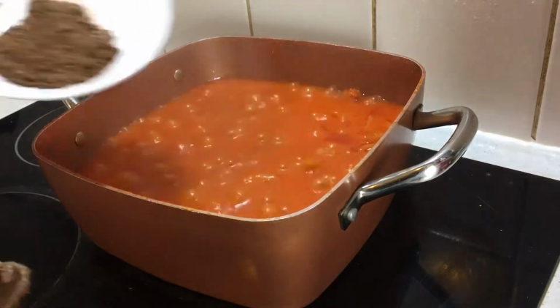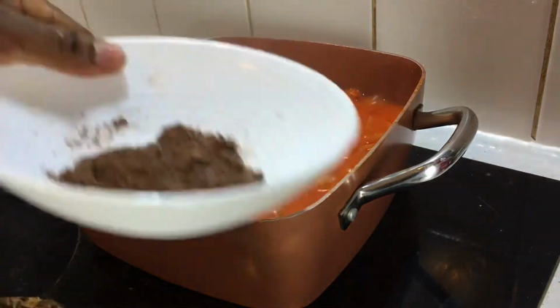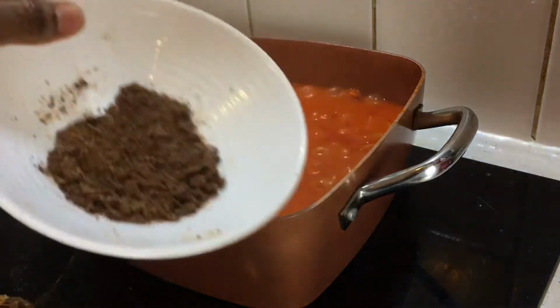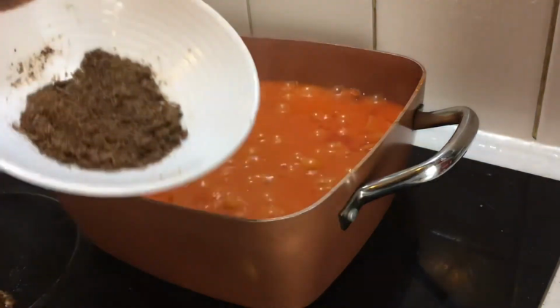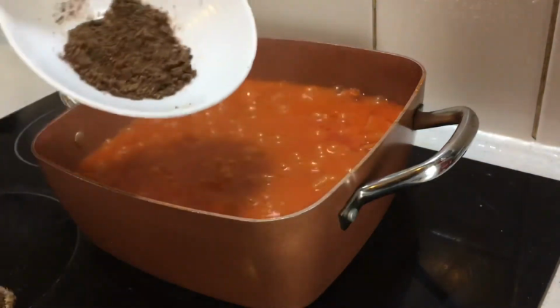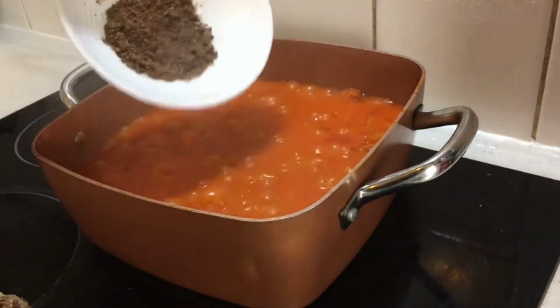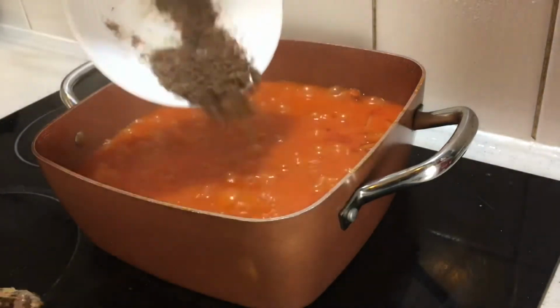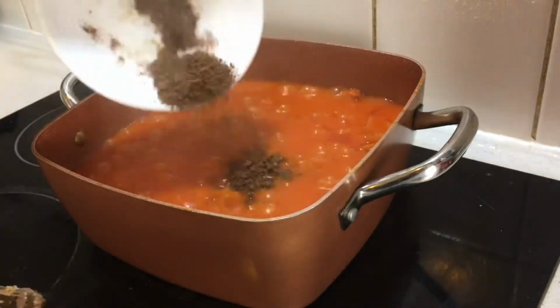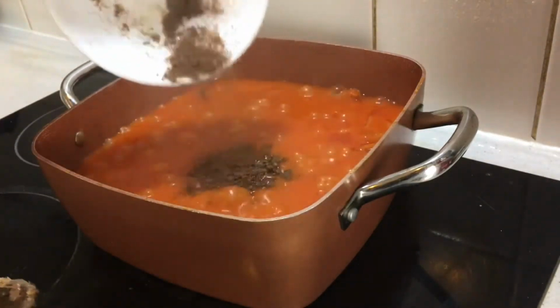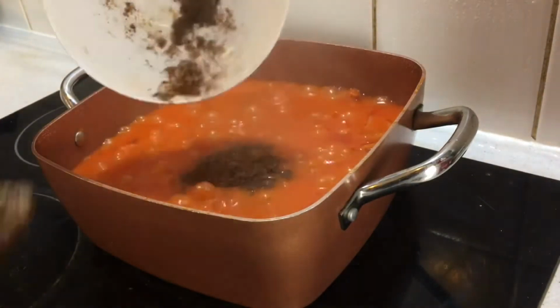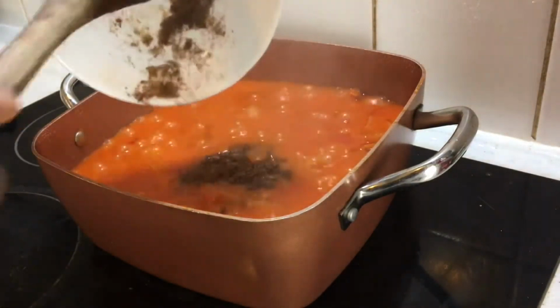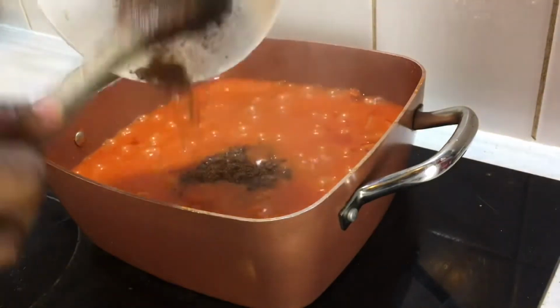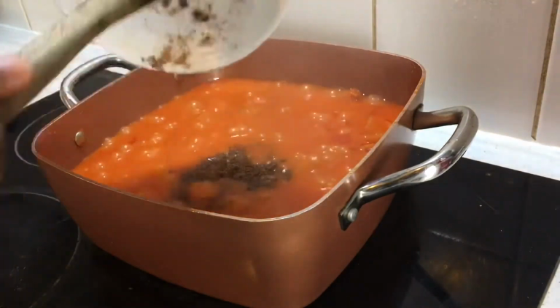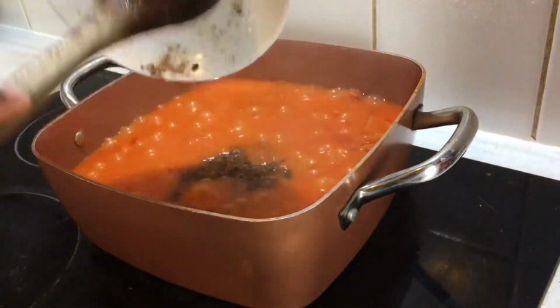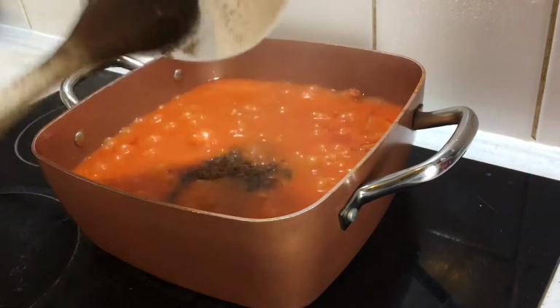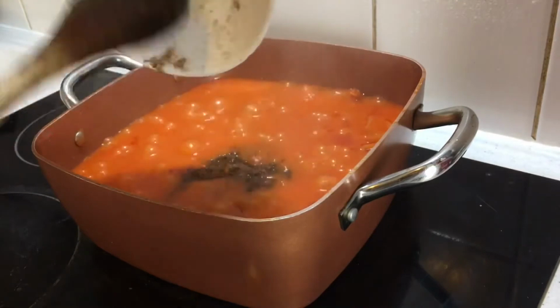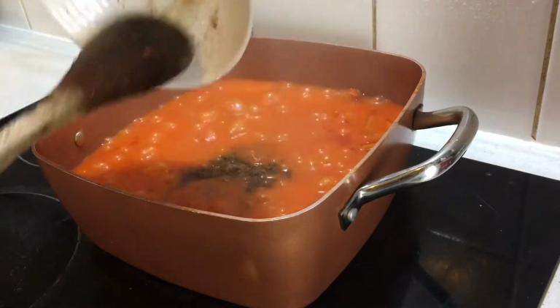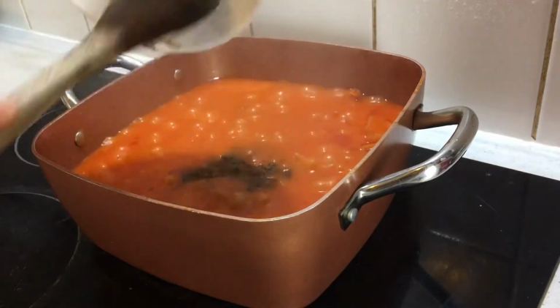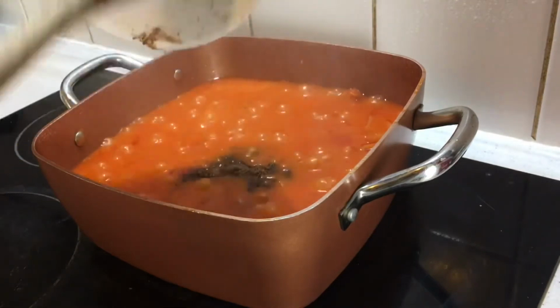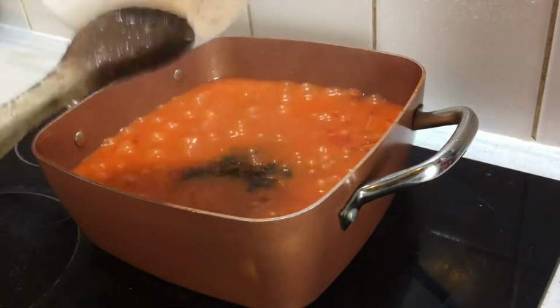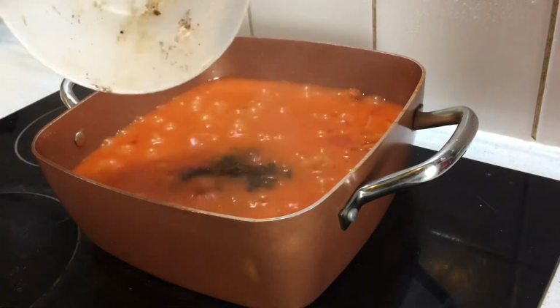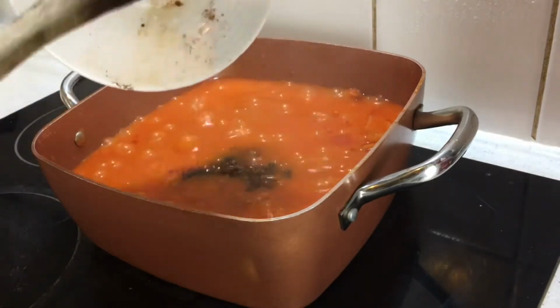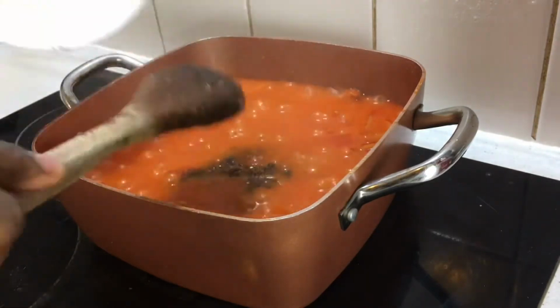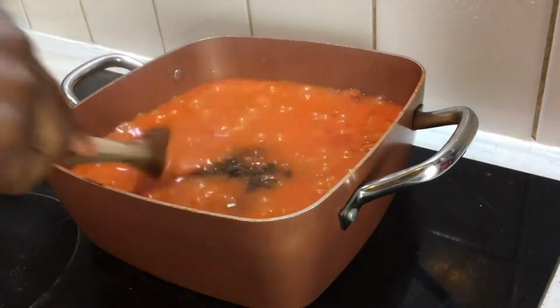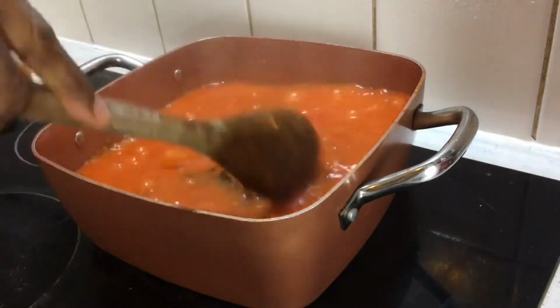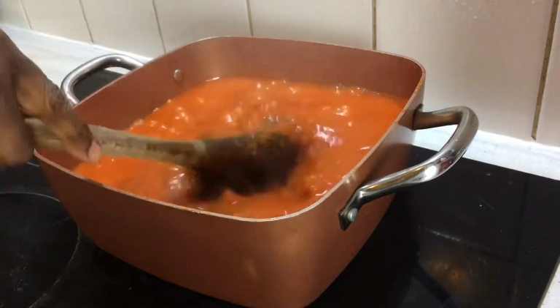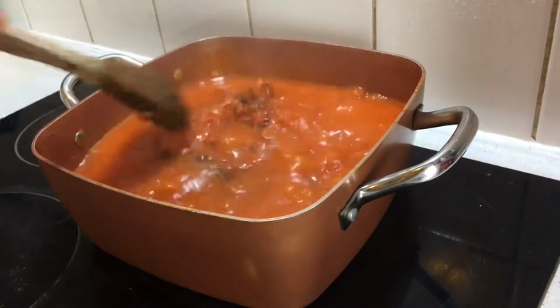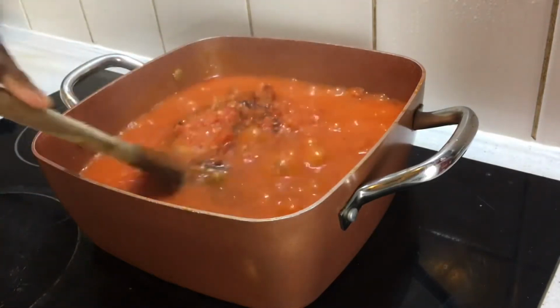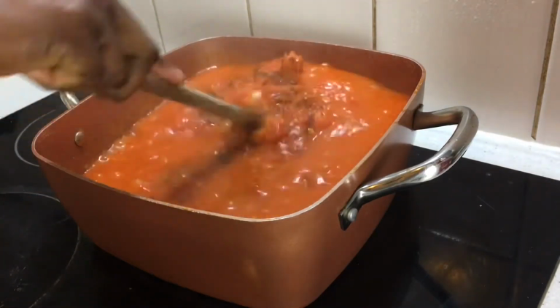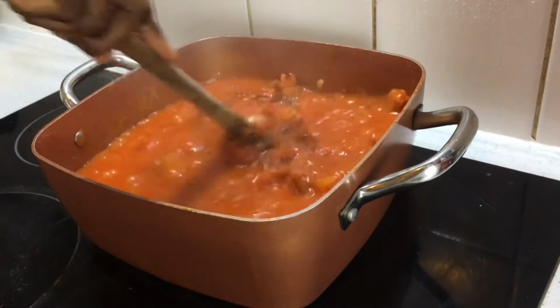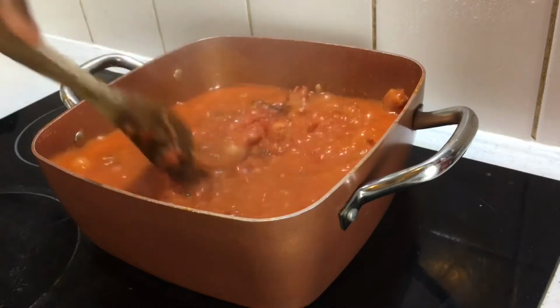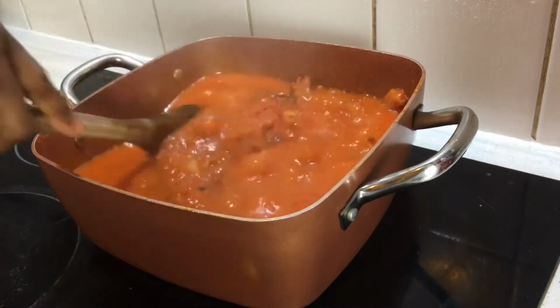Now I'll be going in with my Maggi. After adding the Maggi, I'm going to stir and leave it for a while before adding the corned beef. I'll be right back.